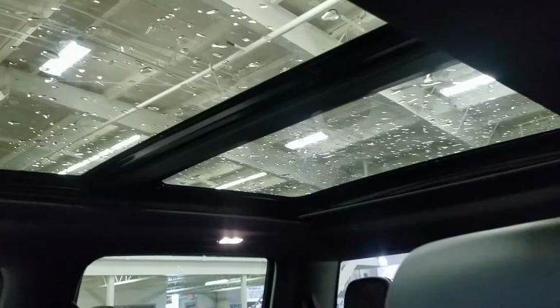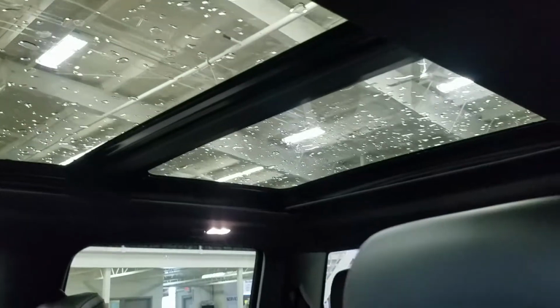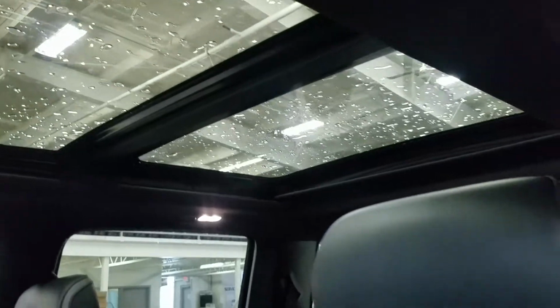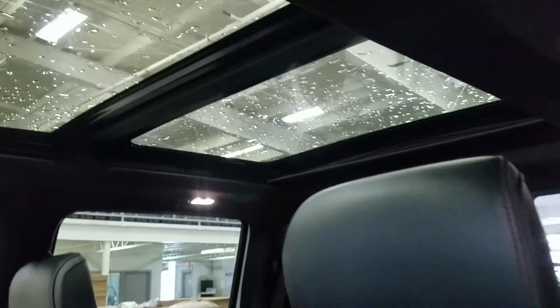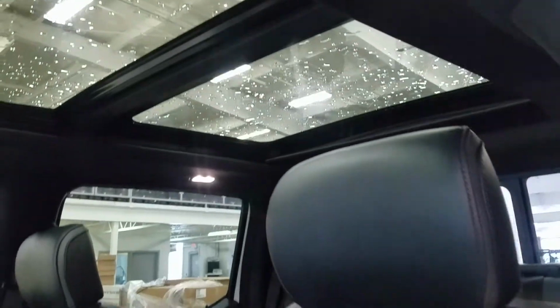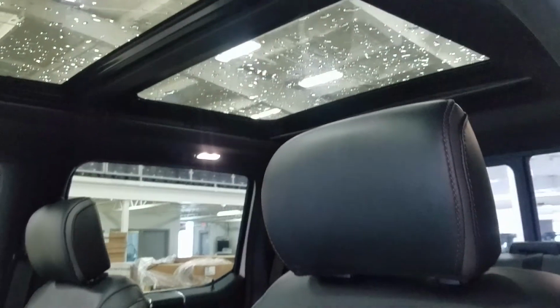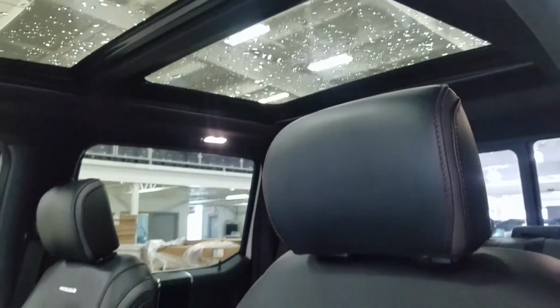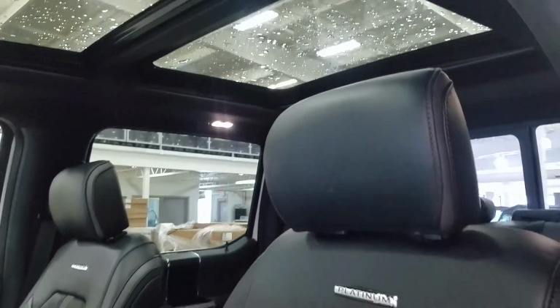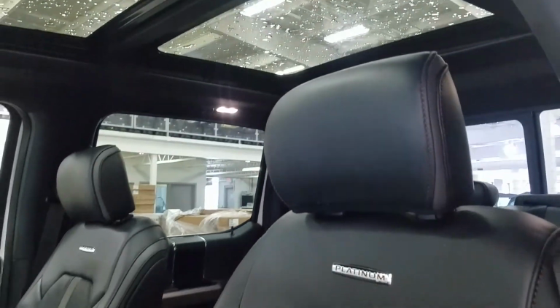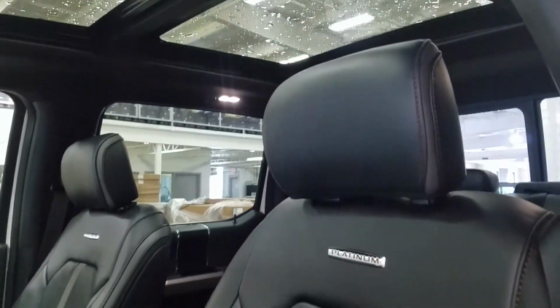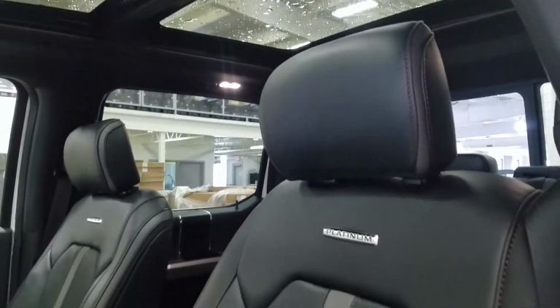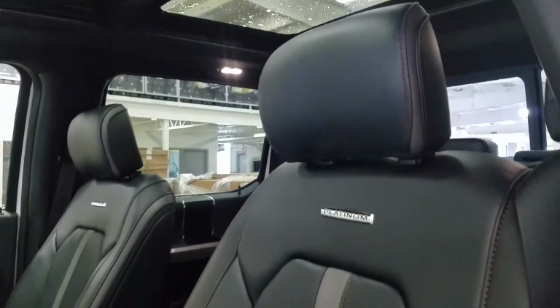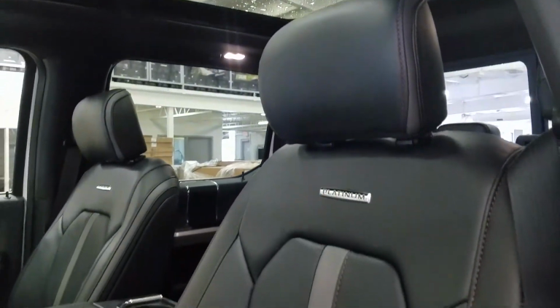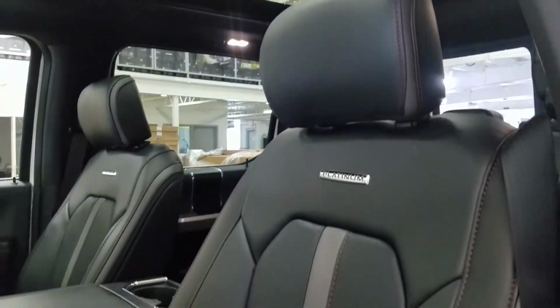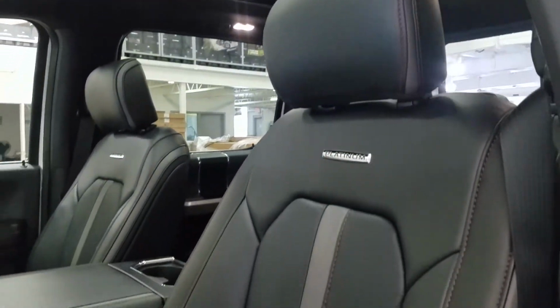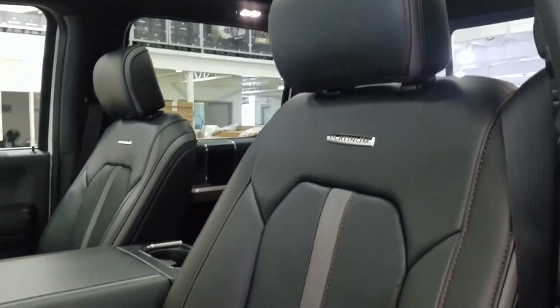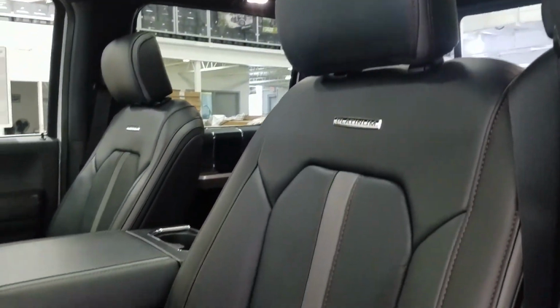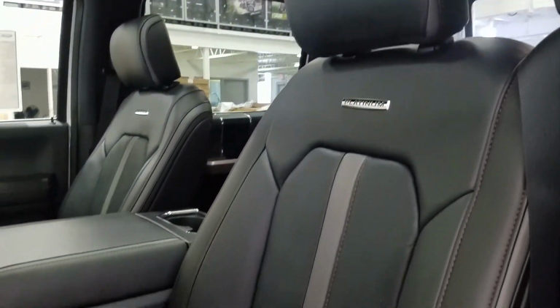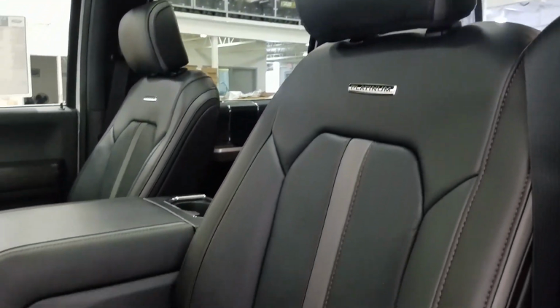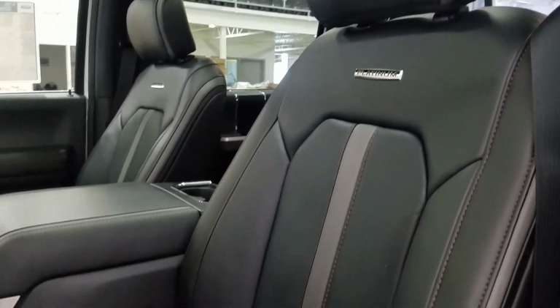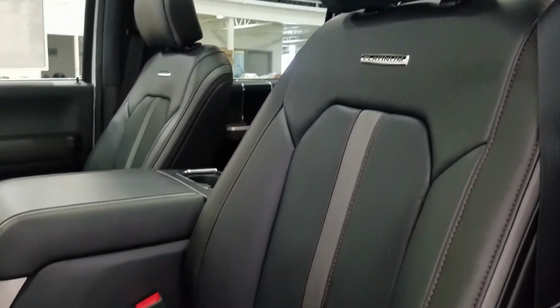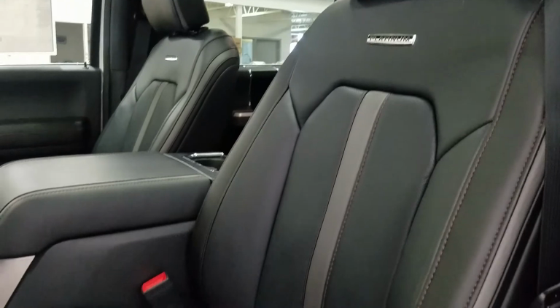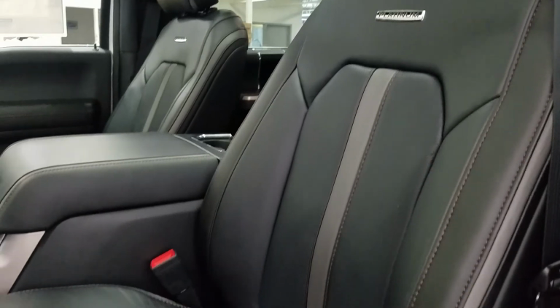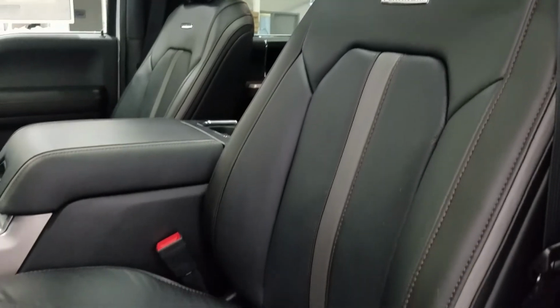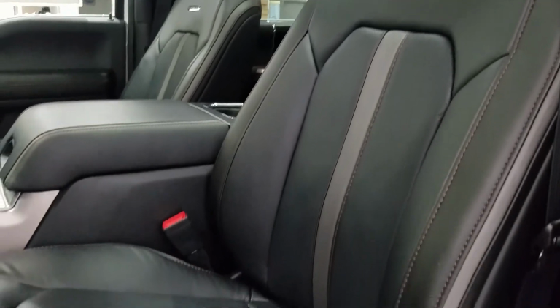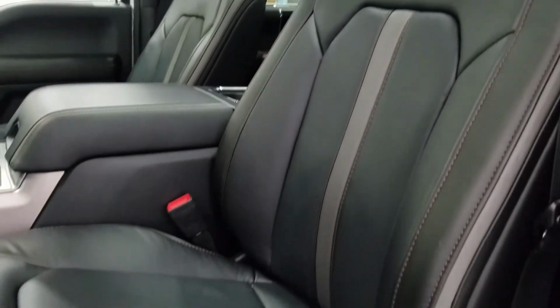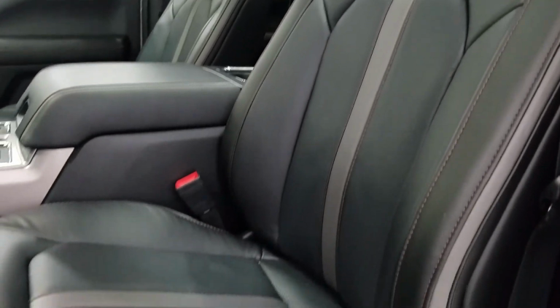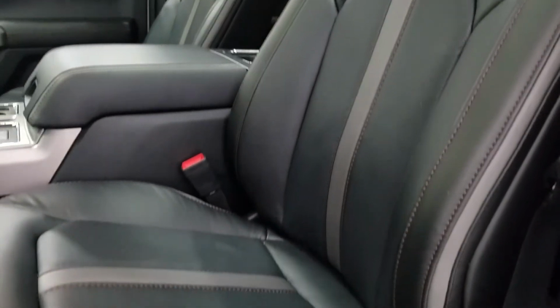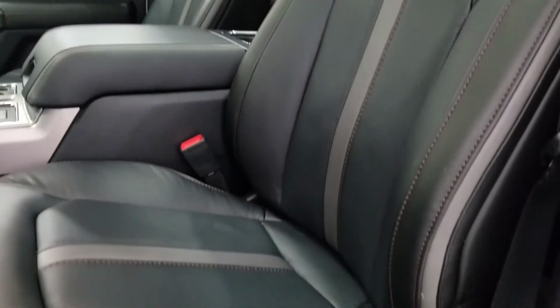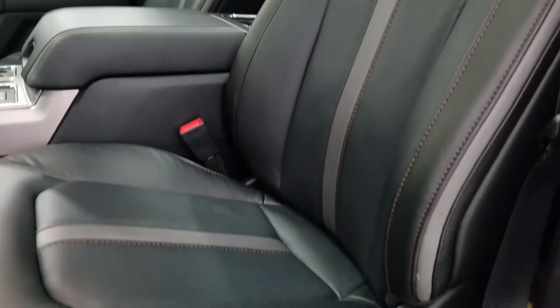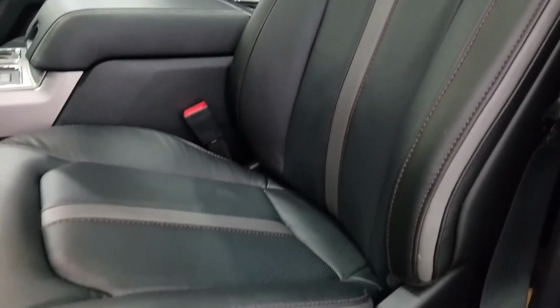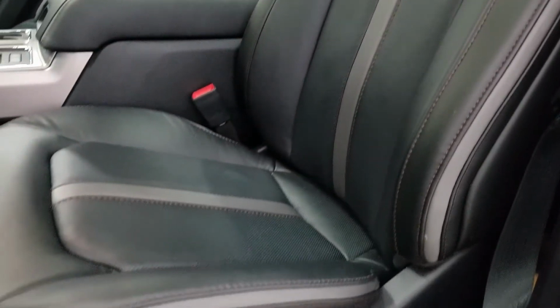As we look down at our interior, we have beautiful black leather seating that comes with a fully adjustable seat with lumbar support for both driver and passenger.